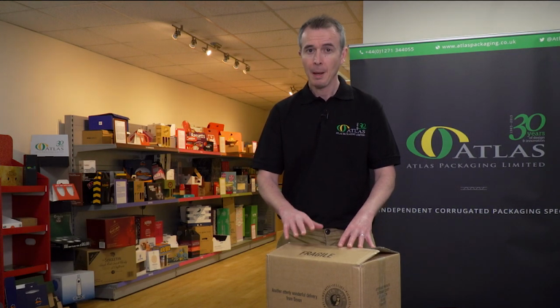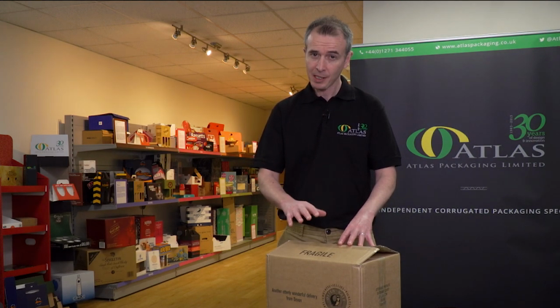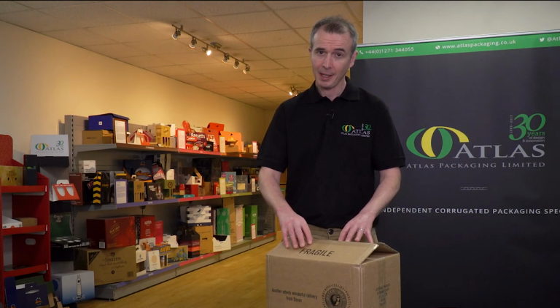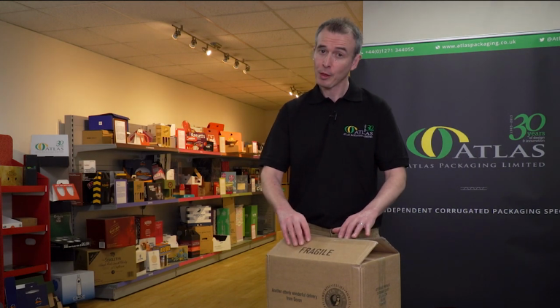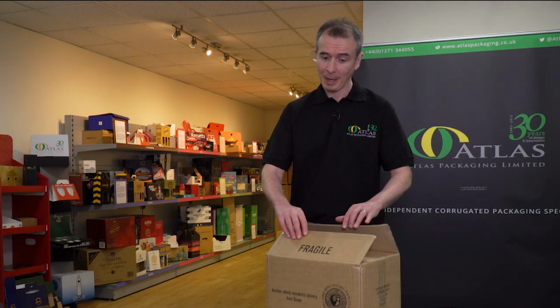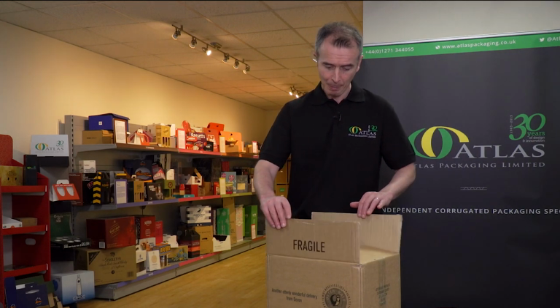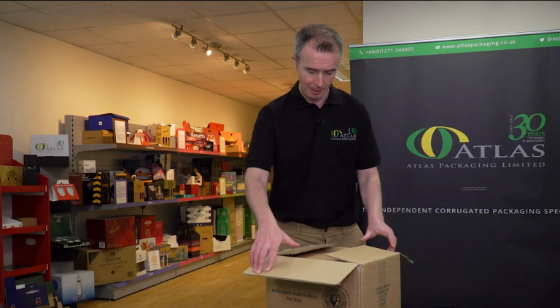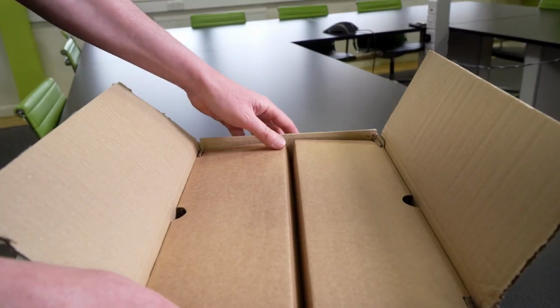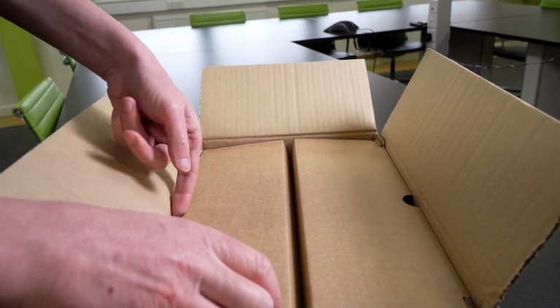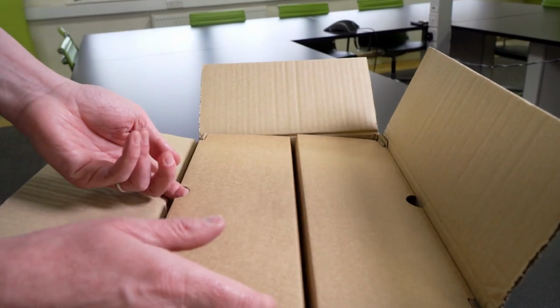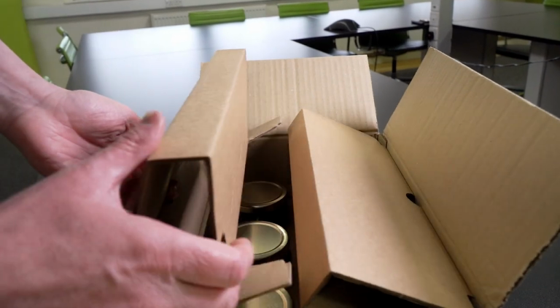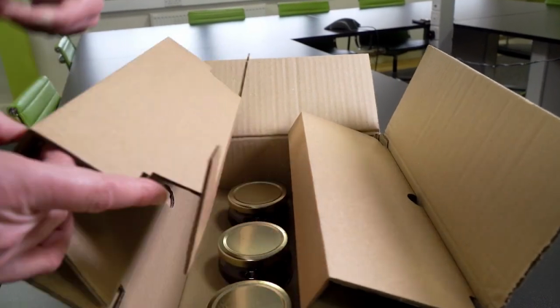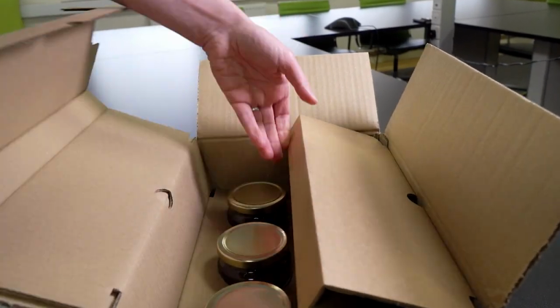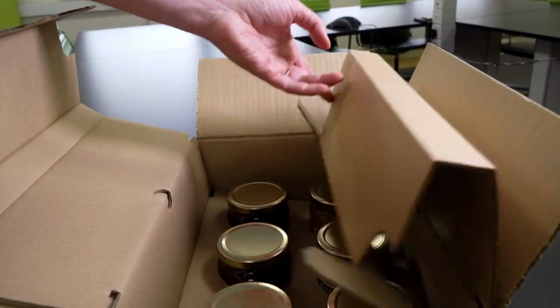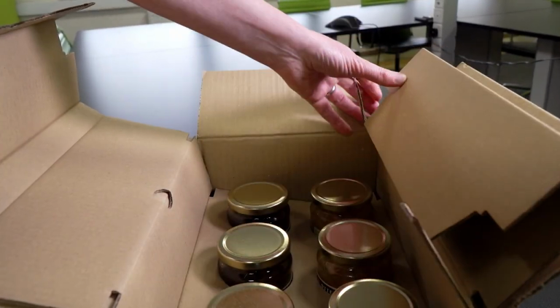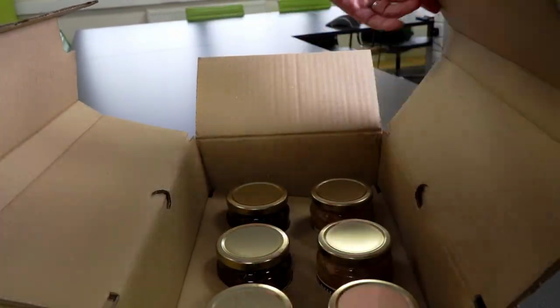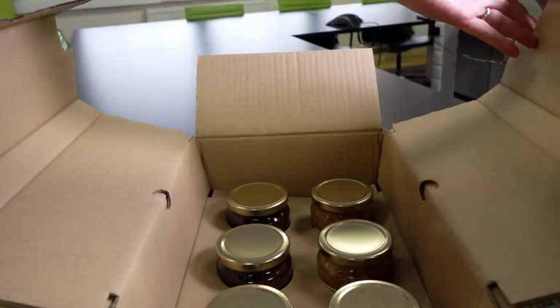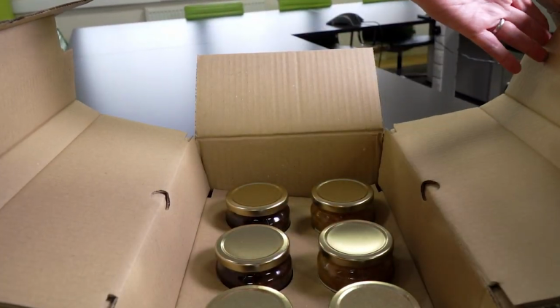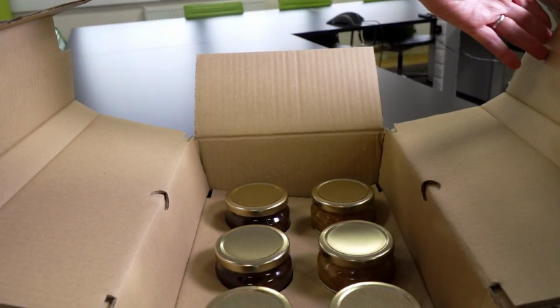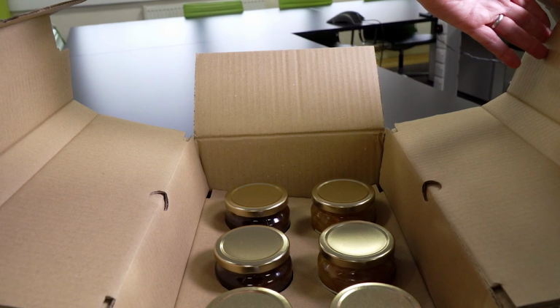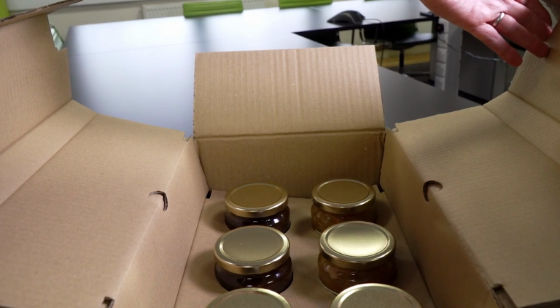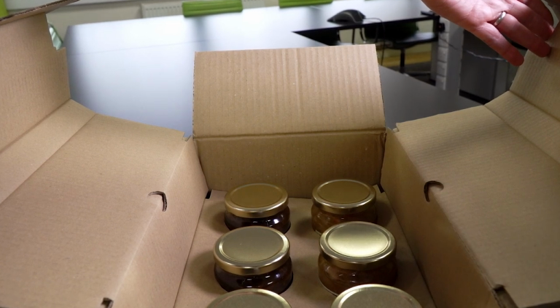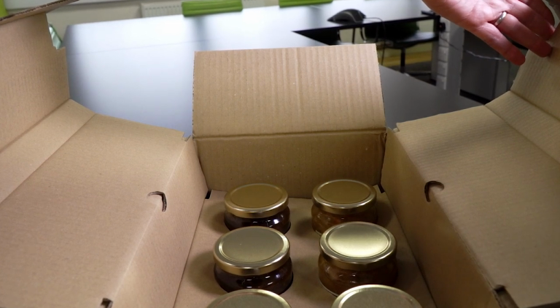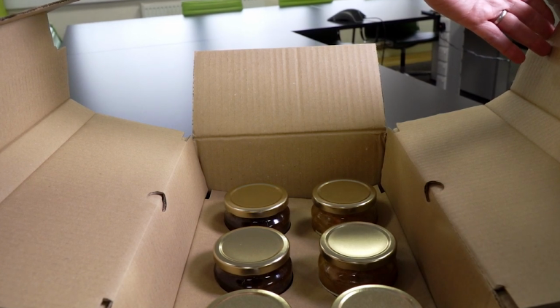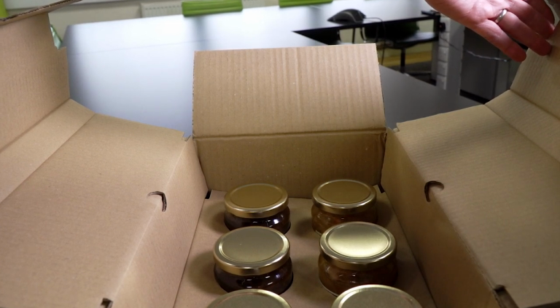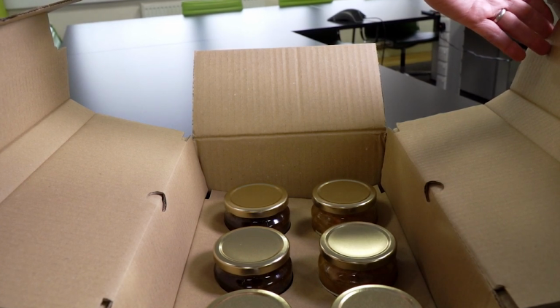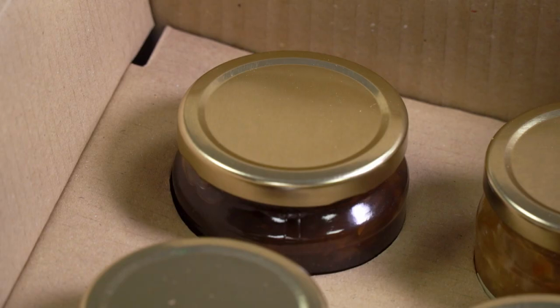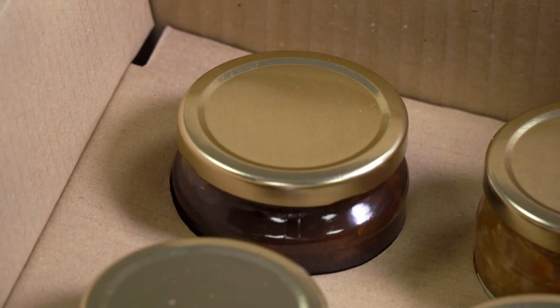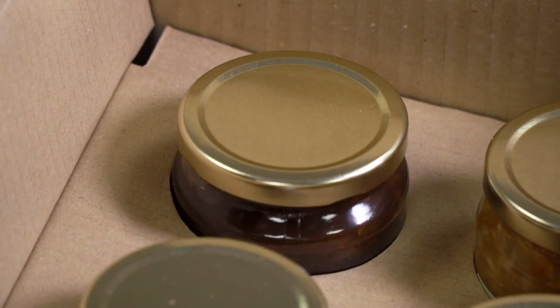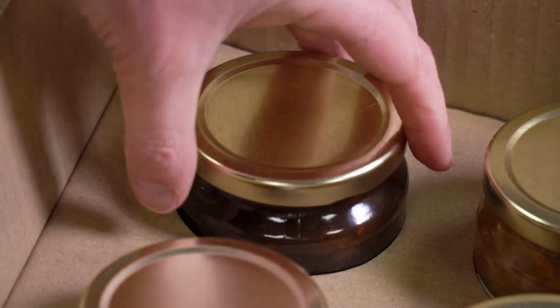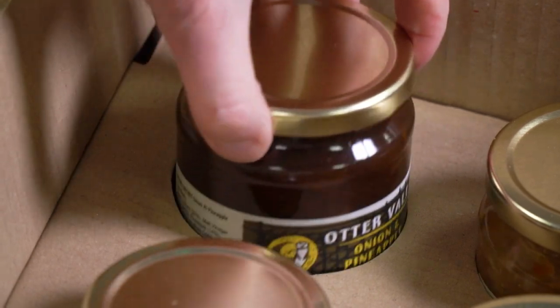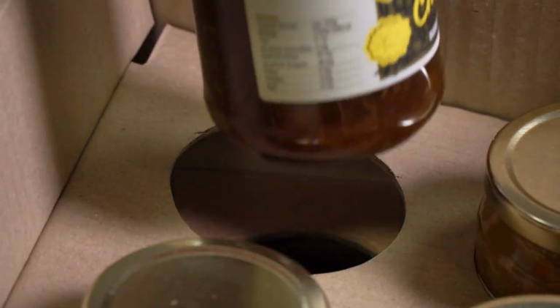But inside is where the real magic happens. There are no little plastic bags full of air or bubble wrap. Instead, a protective inner filler made of corrugated cardboard safely holds the product inside.